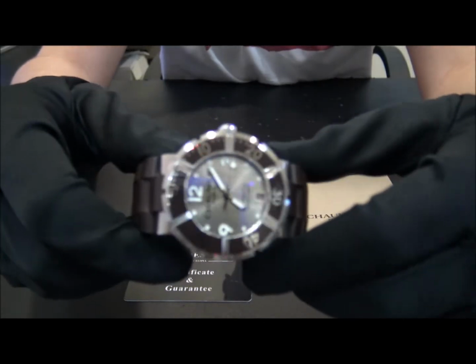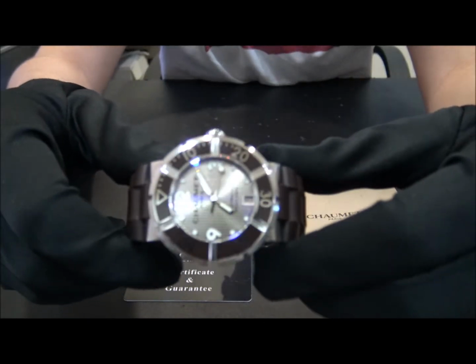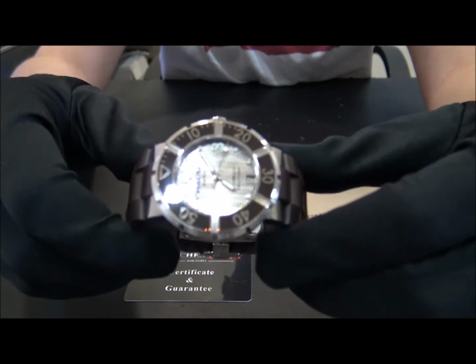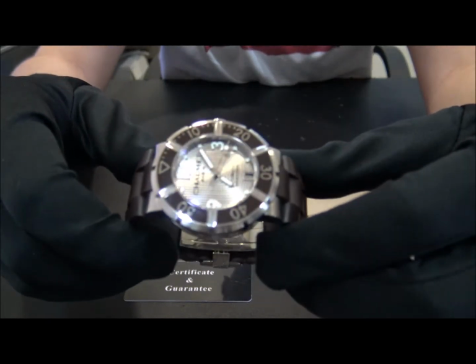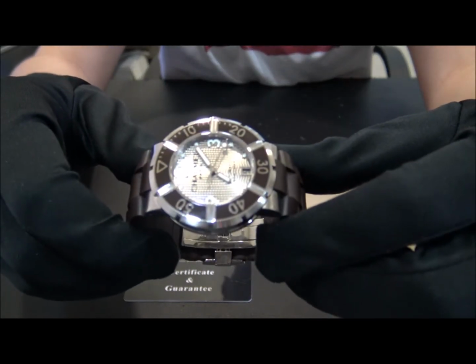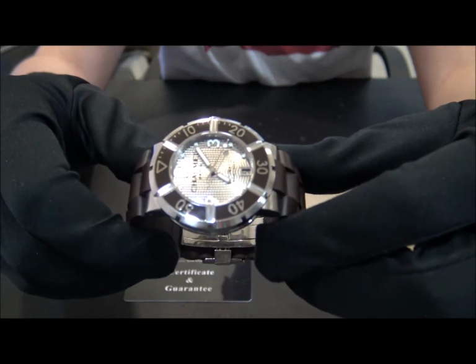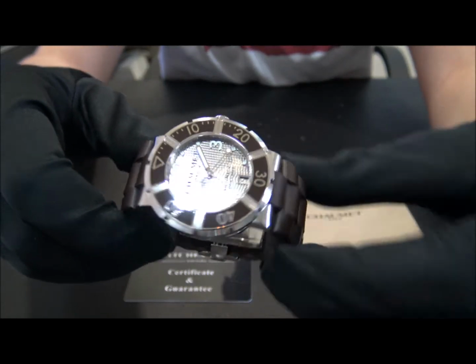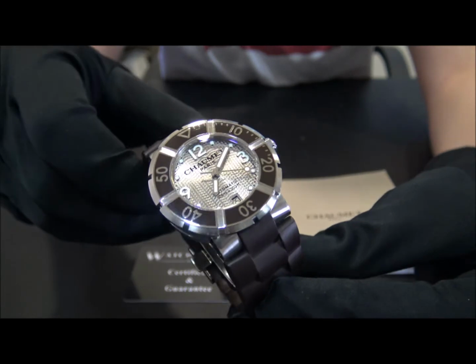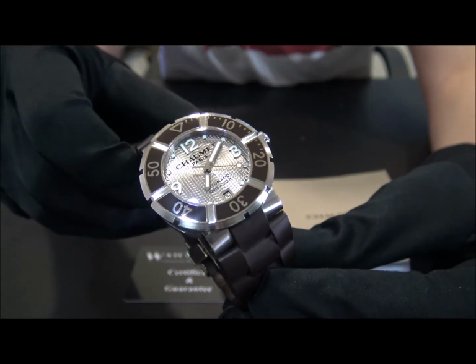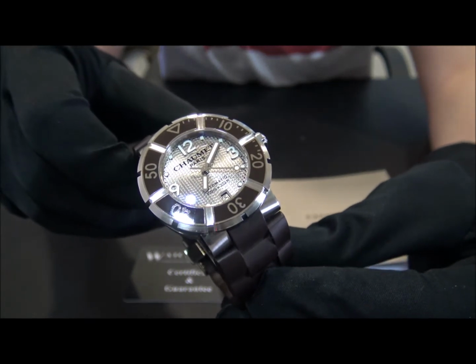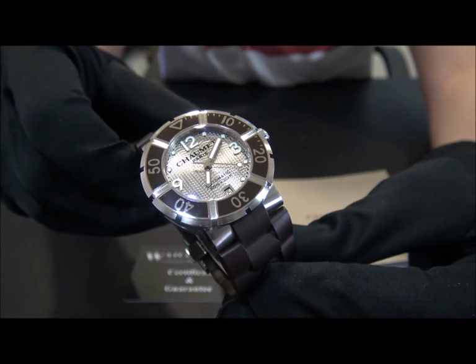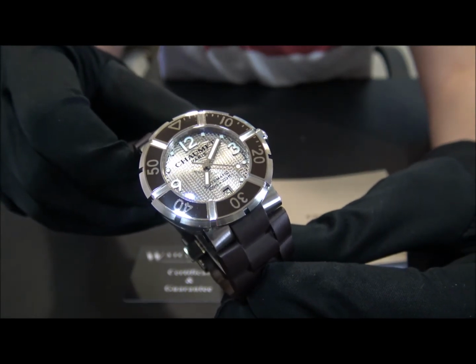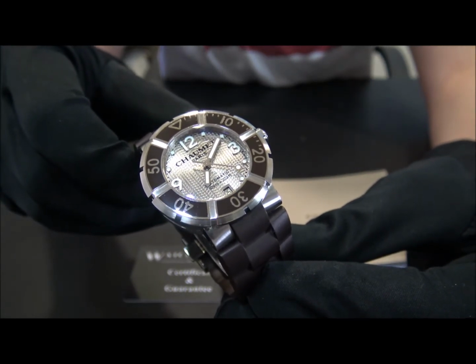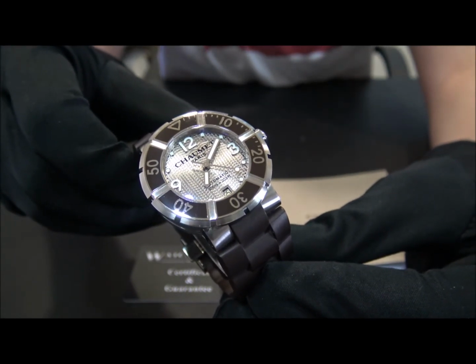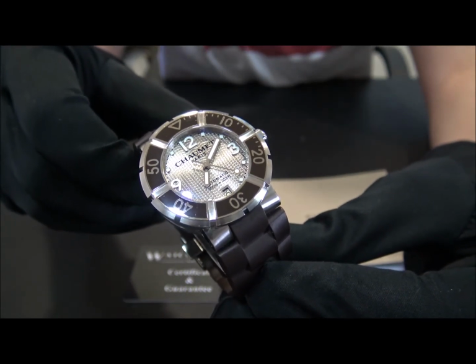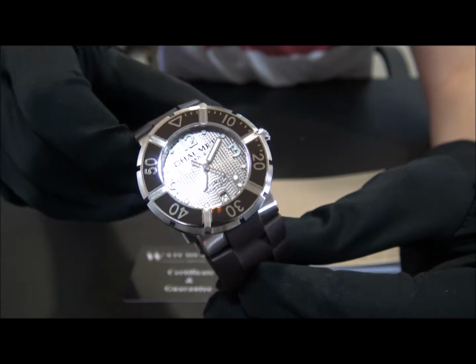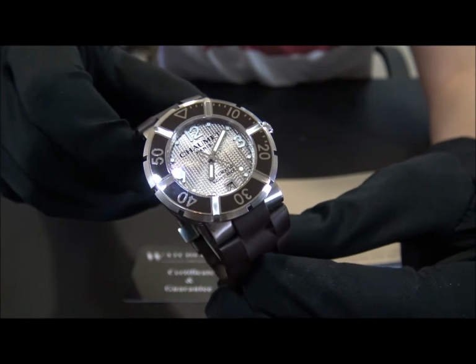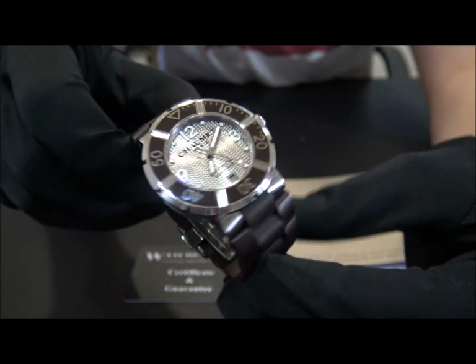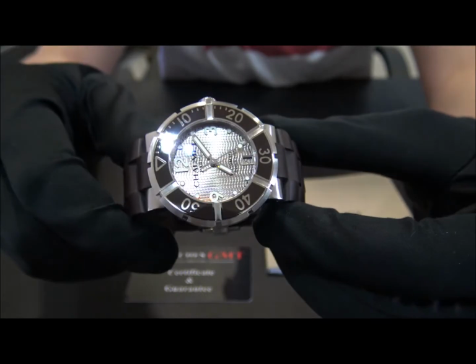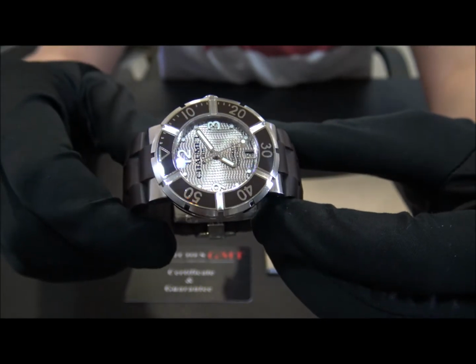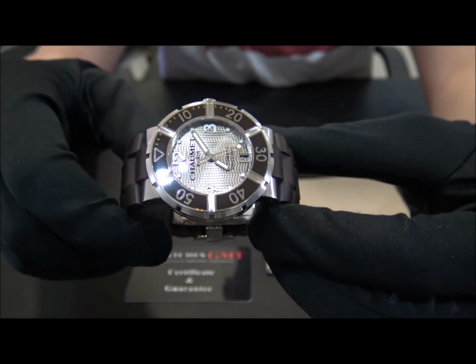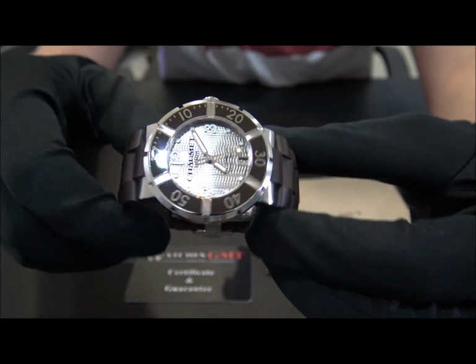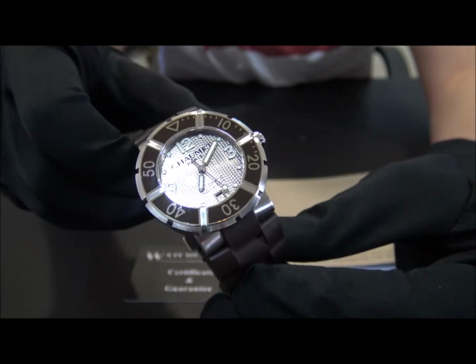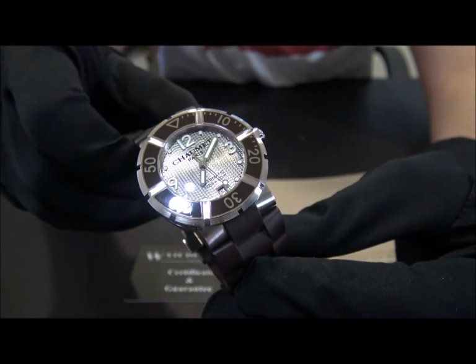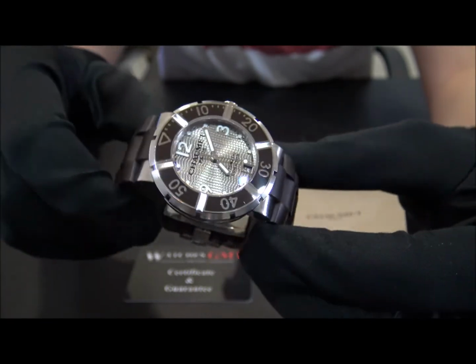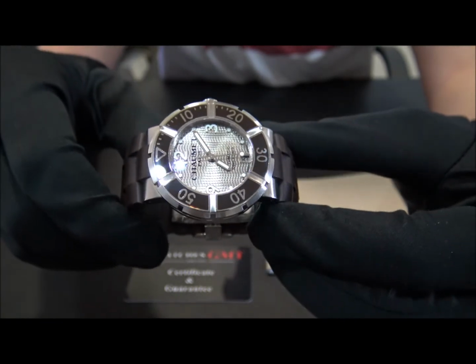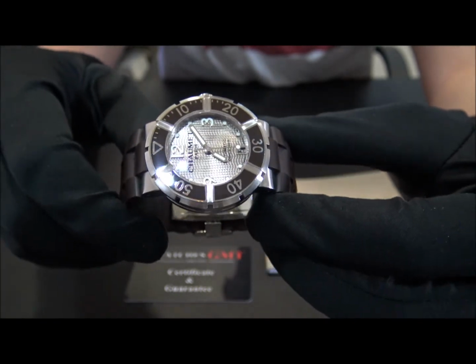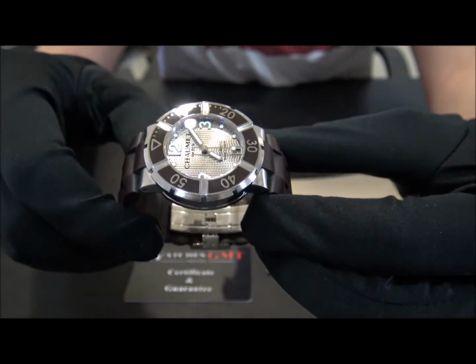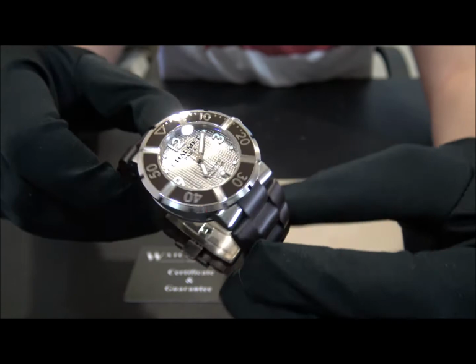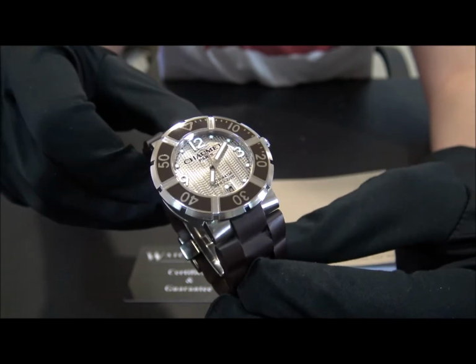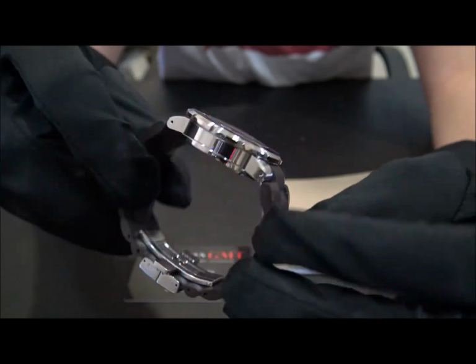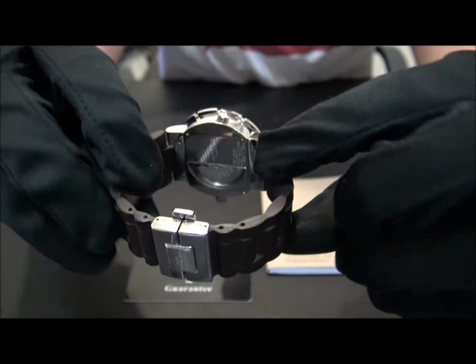We offer 24 hour shipment to all Europe, also international, with full insured service. Visit us at watchesgmt.com.